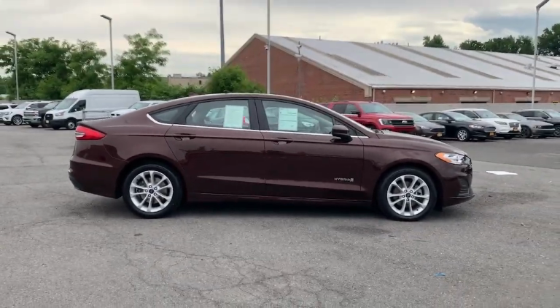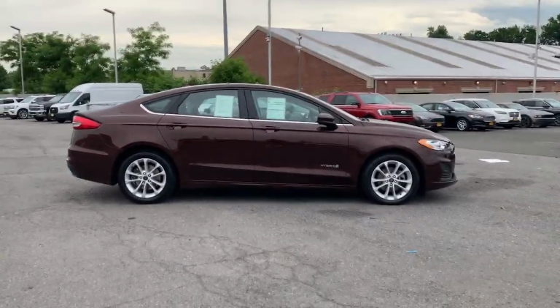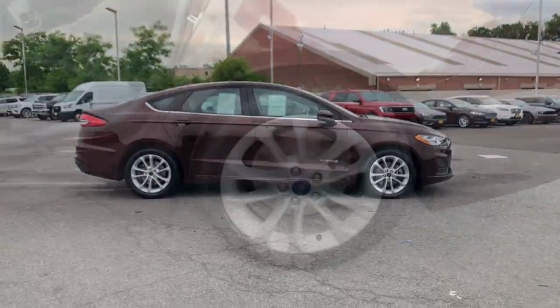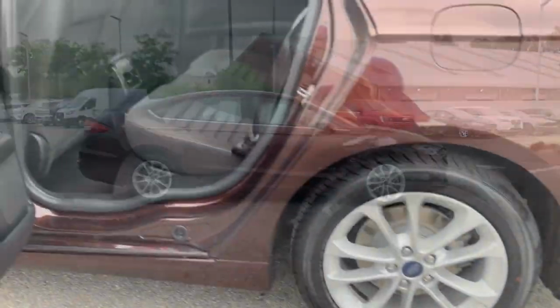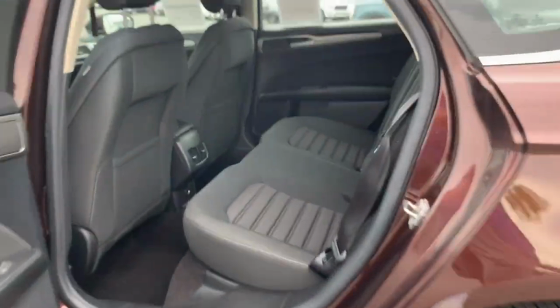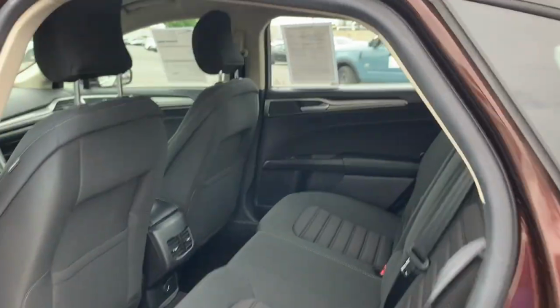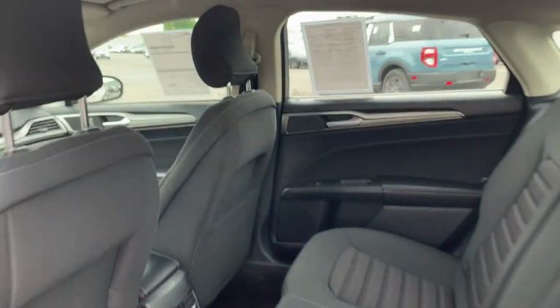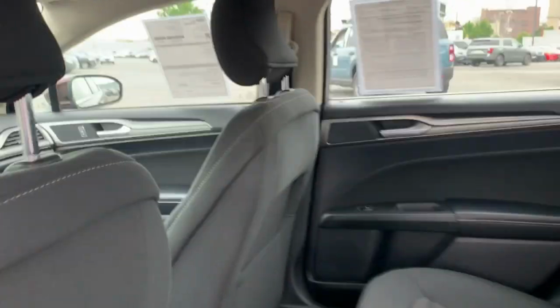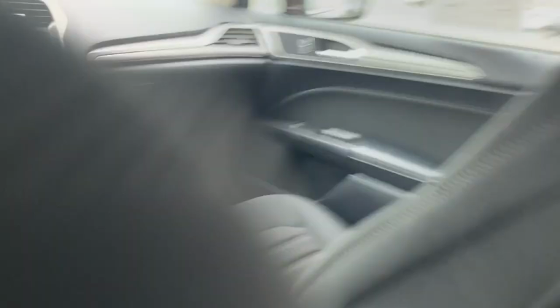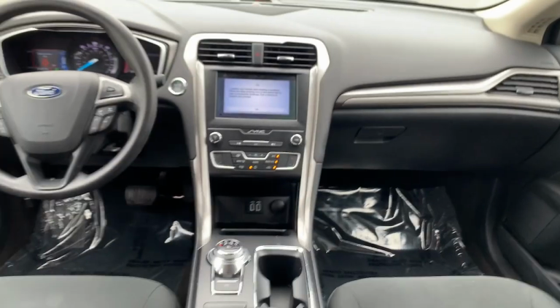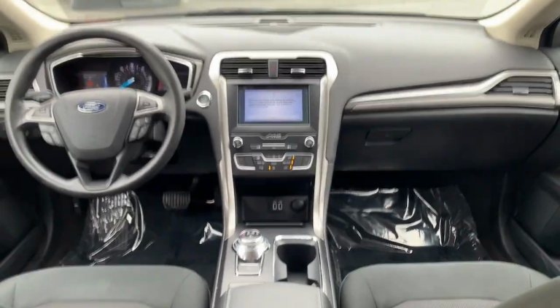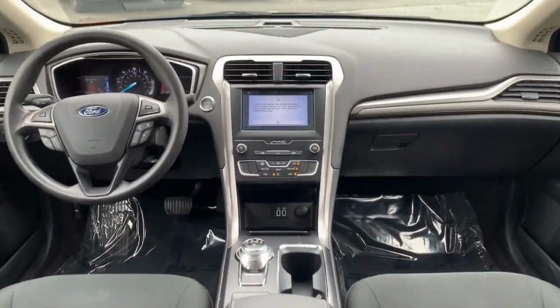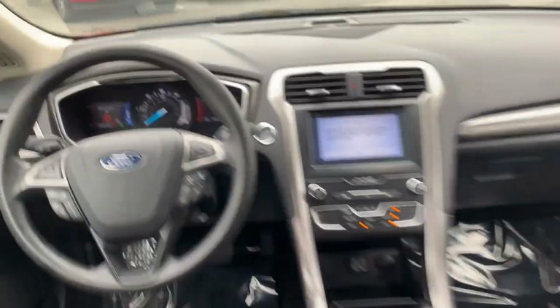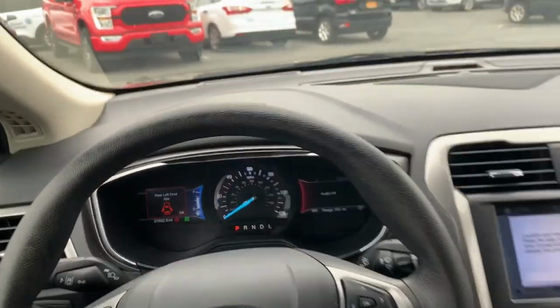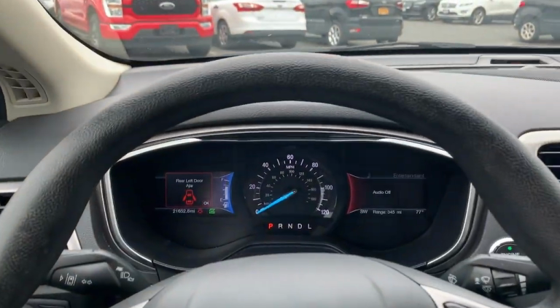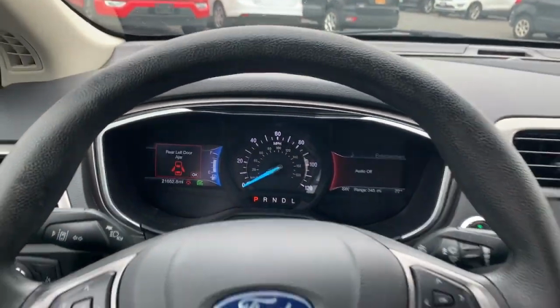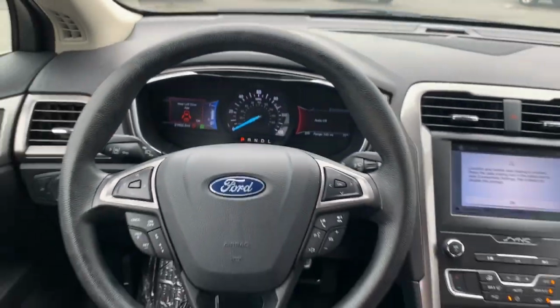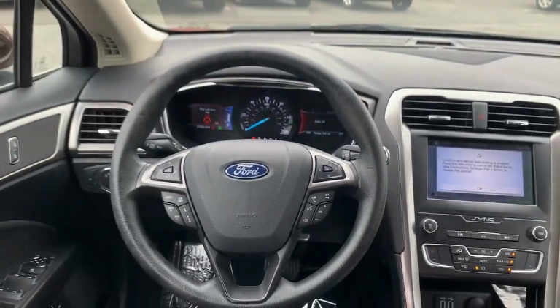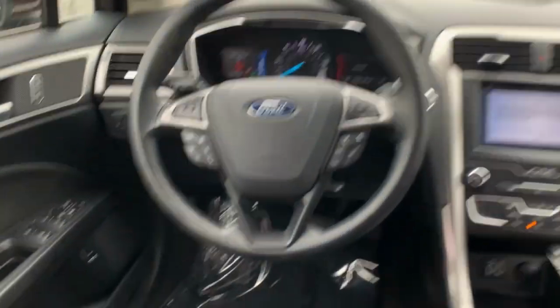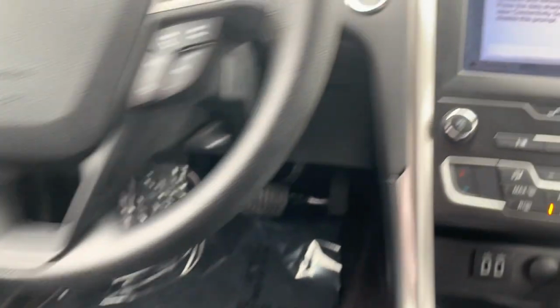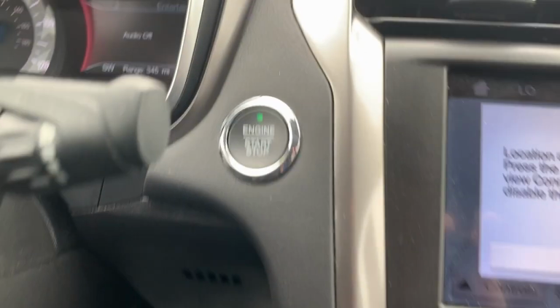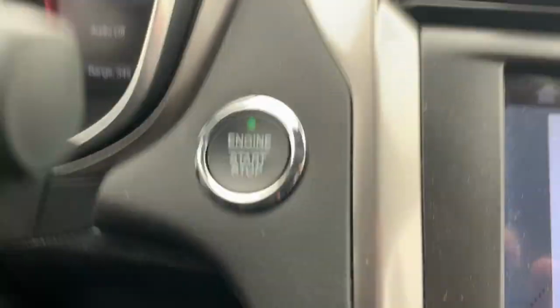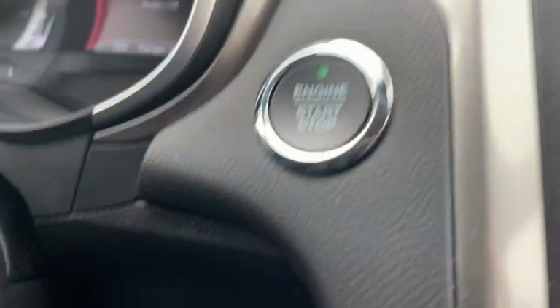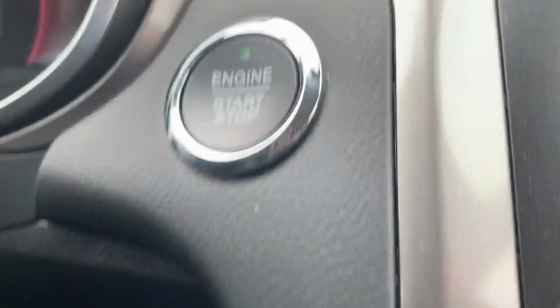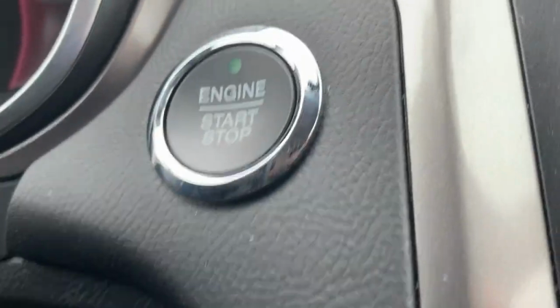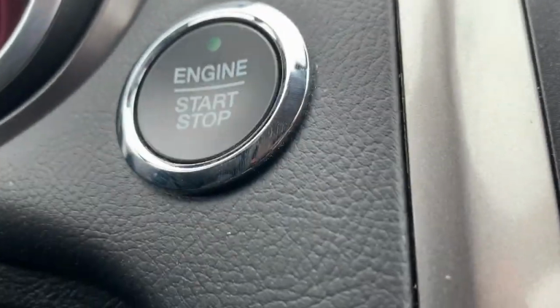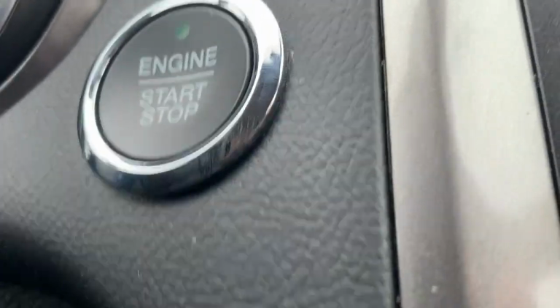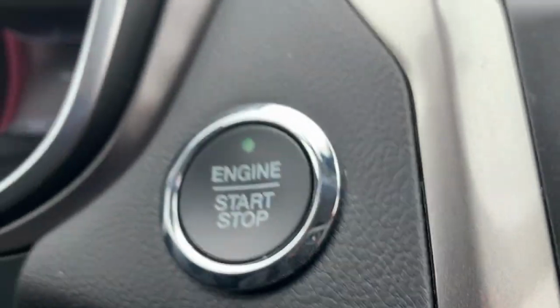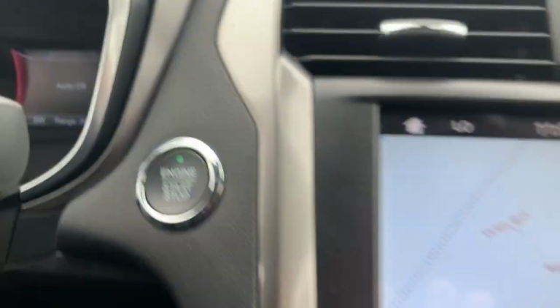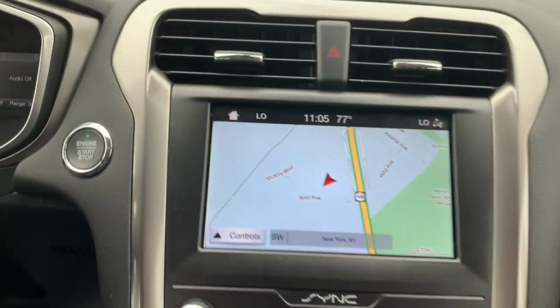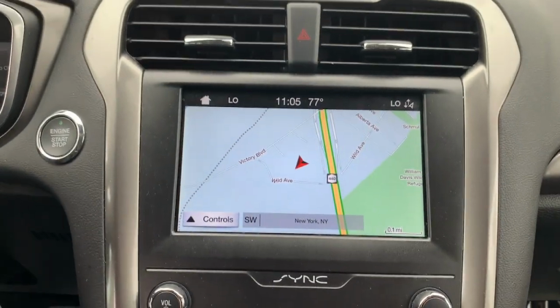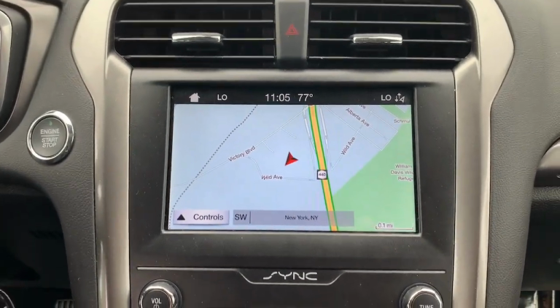Navigation system. Keyless entry. Power passenger seat. Dual zone AC. Power driver seat. Electronic stability control. Intermittent wipers. Tire pressure monitoring system. Trip computer. Power windows.